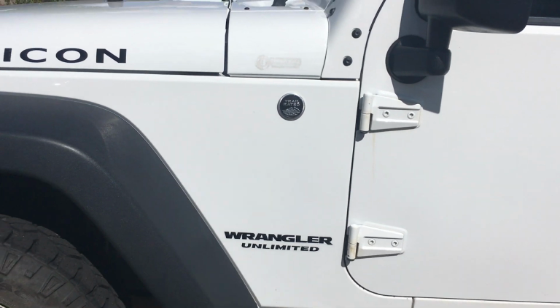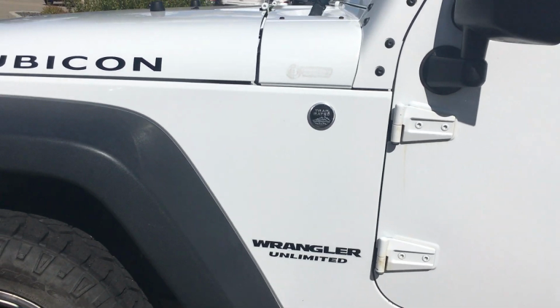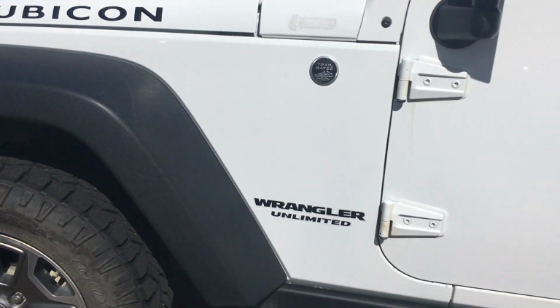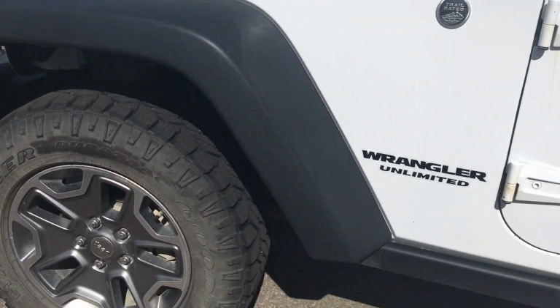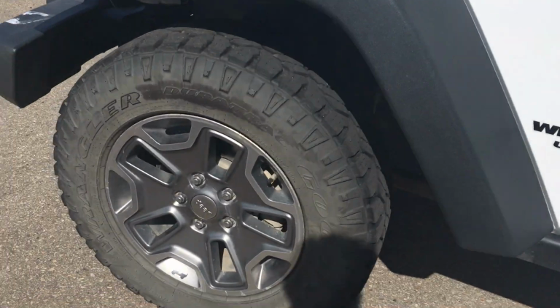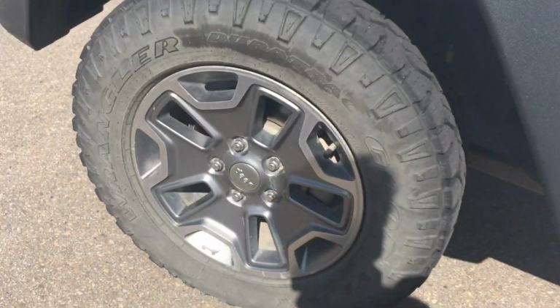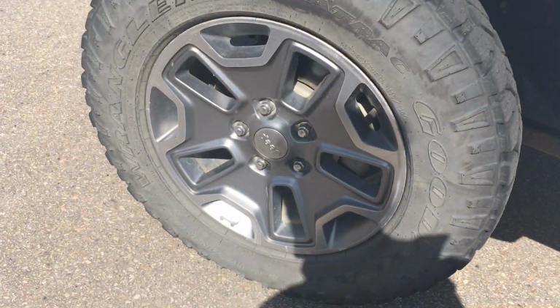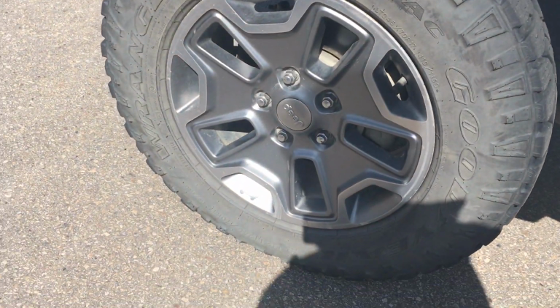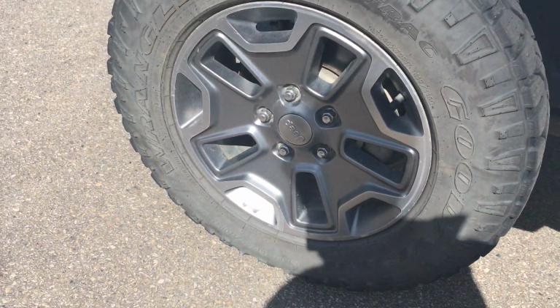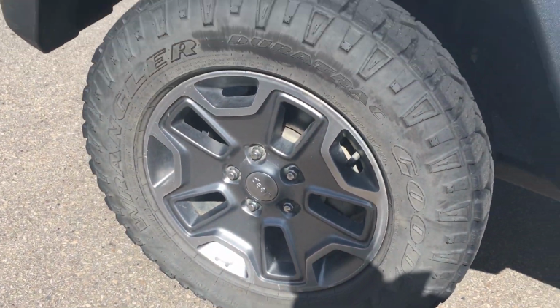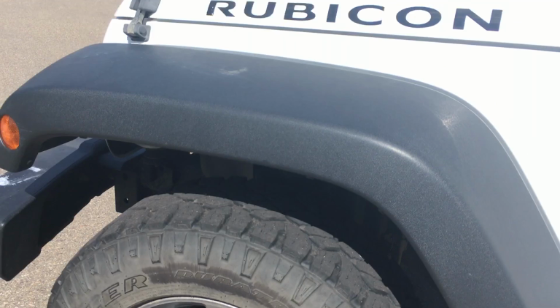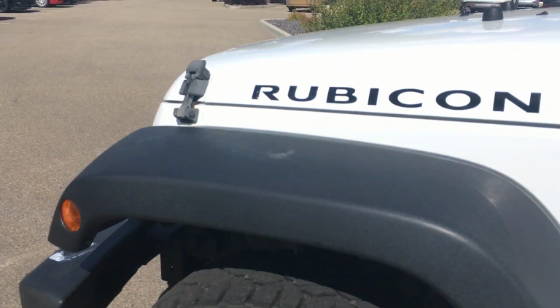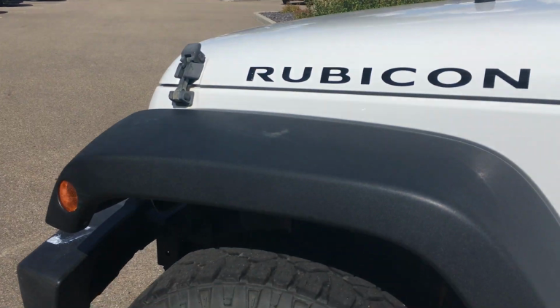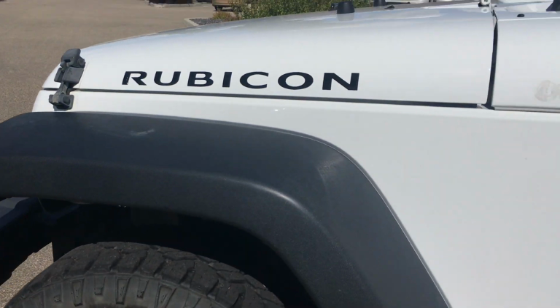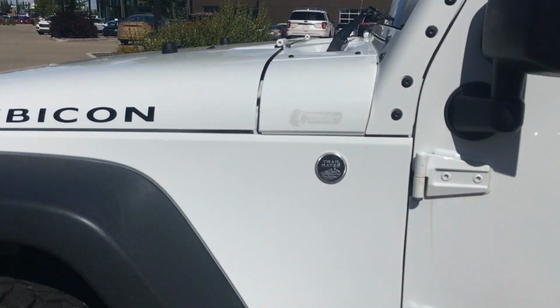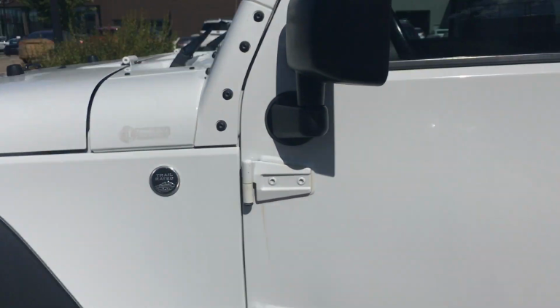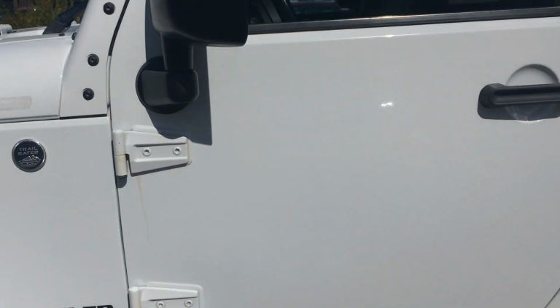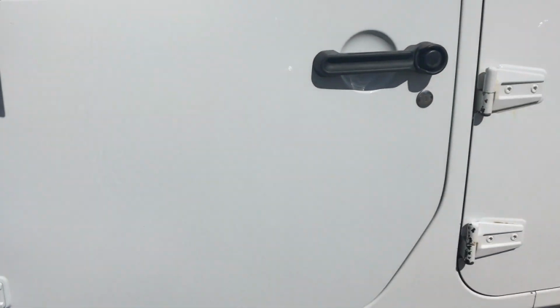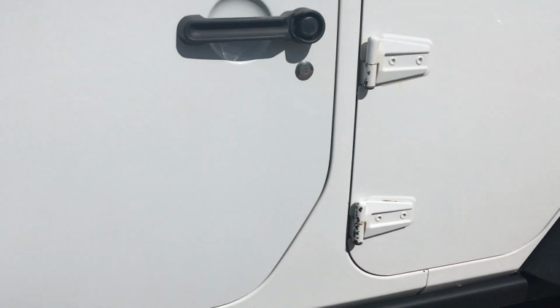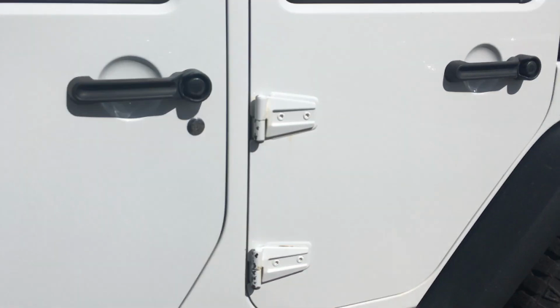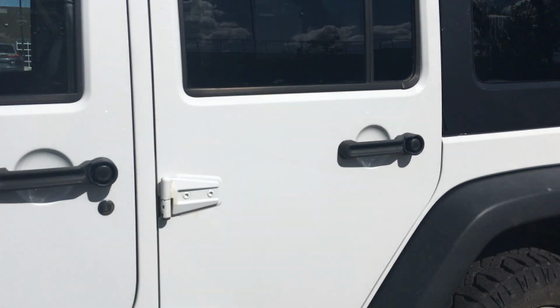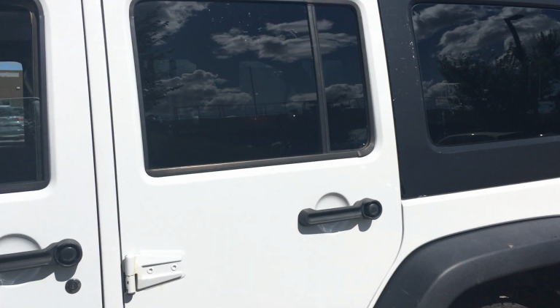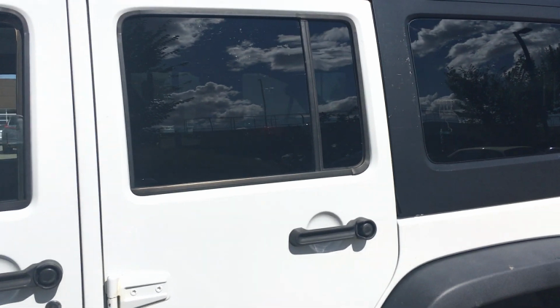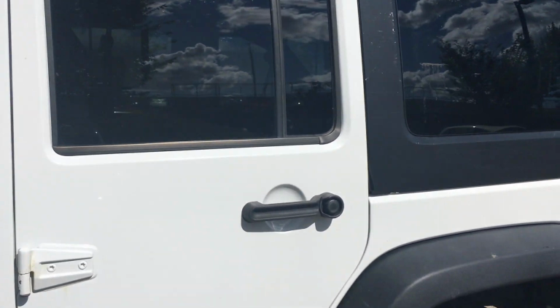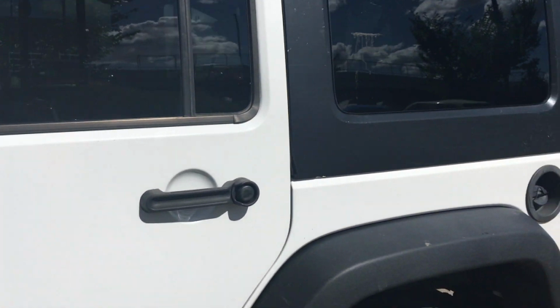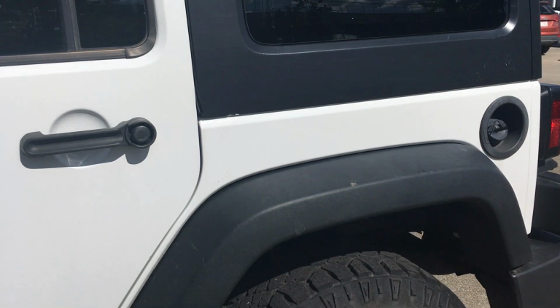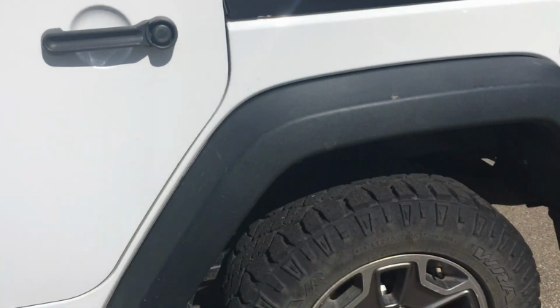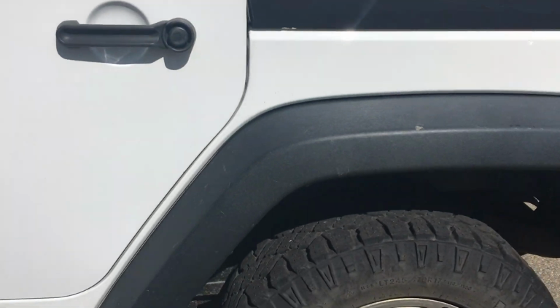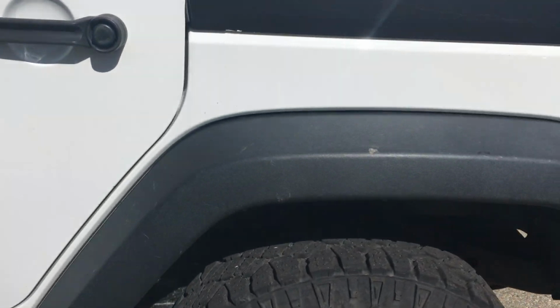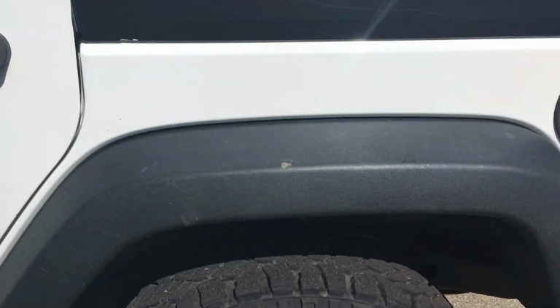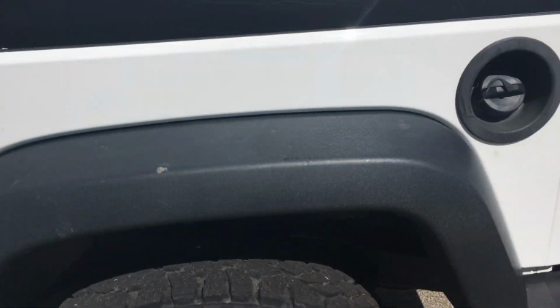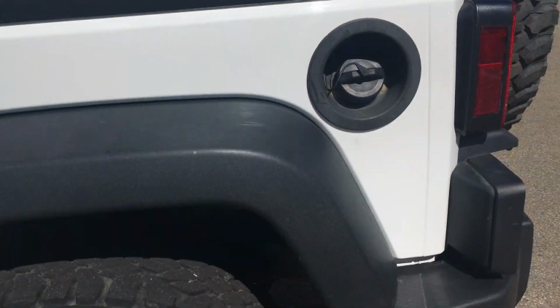Getting a closer look, you'll see the rims here — they all look very nice — as well as all the fenders. The paint itself is extremely clean, nothing to really worry about there. Take a look at all these fenders here.